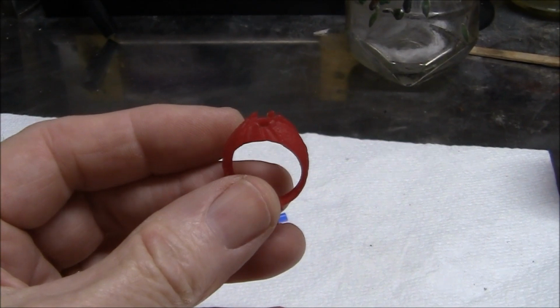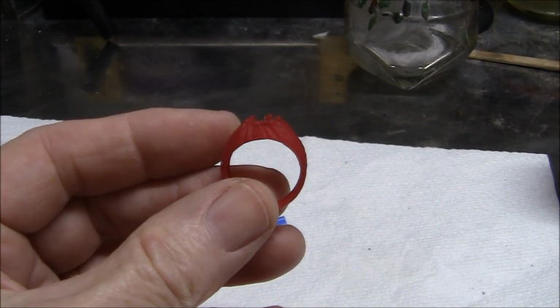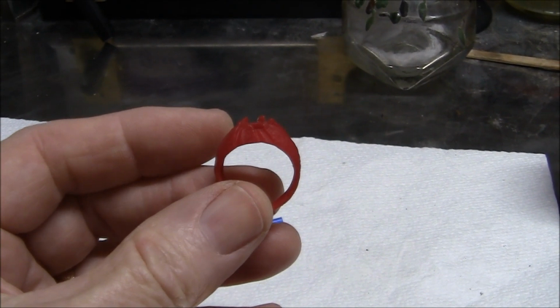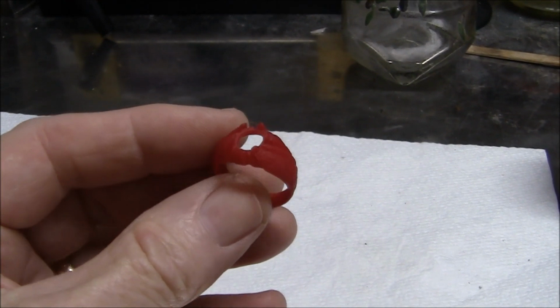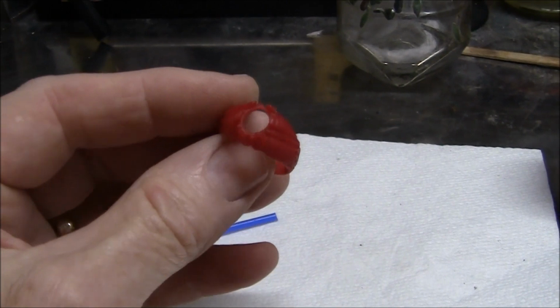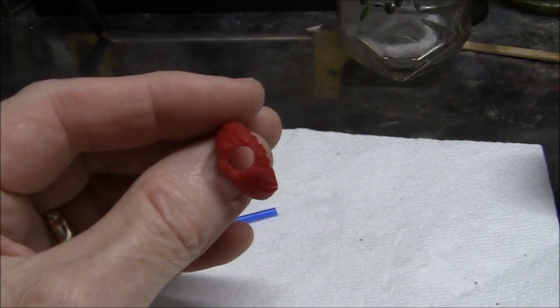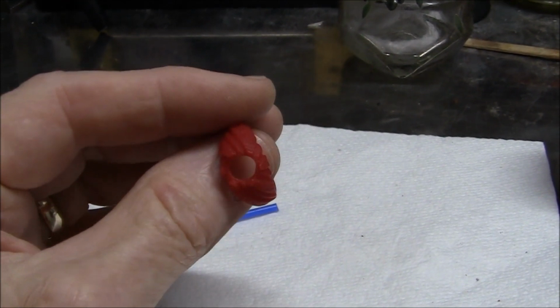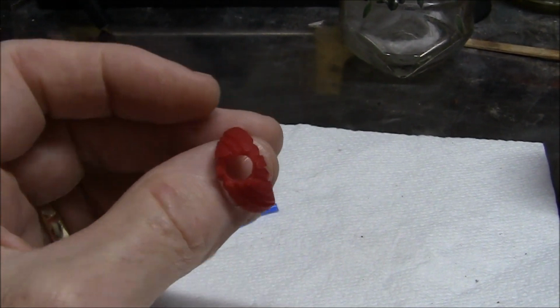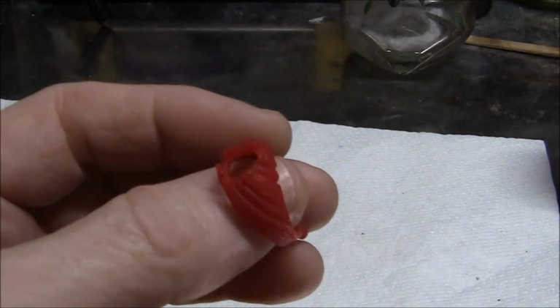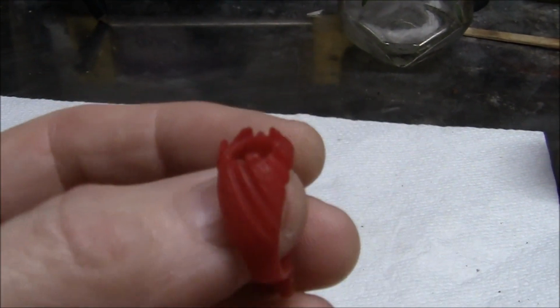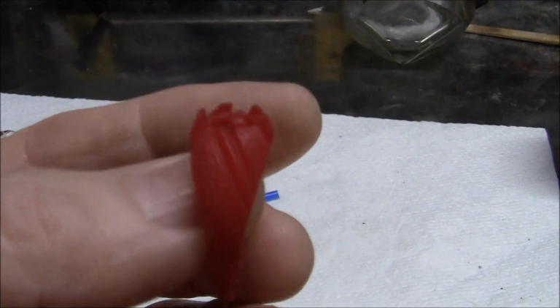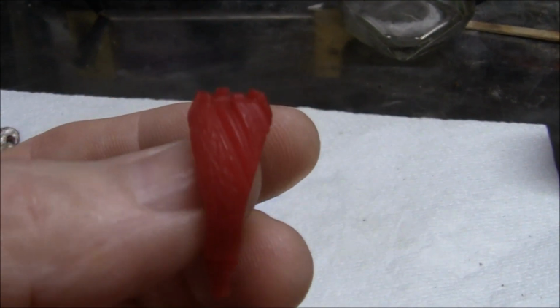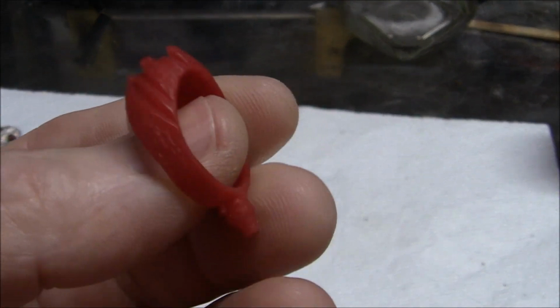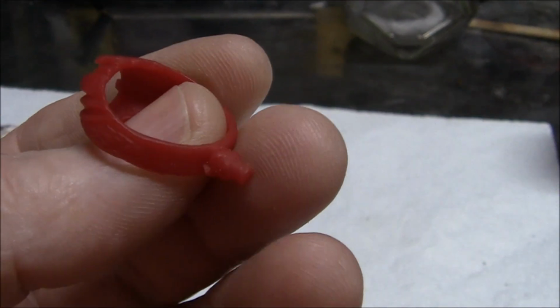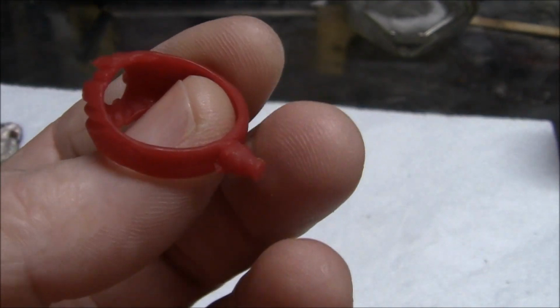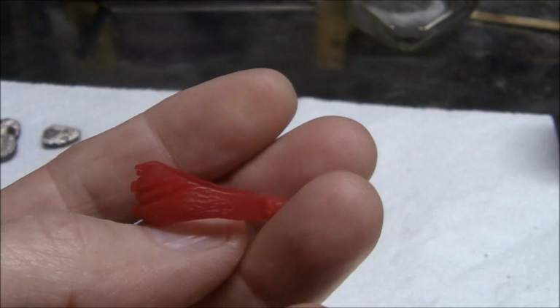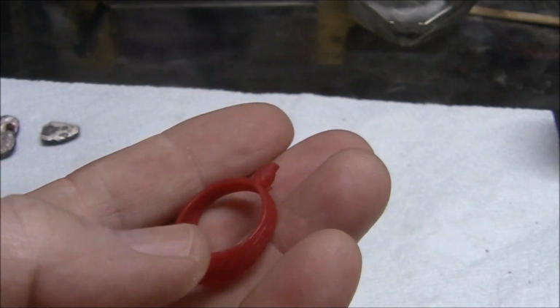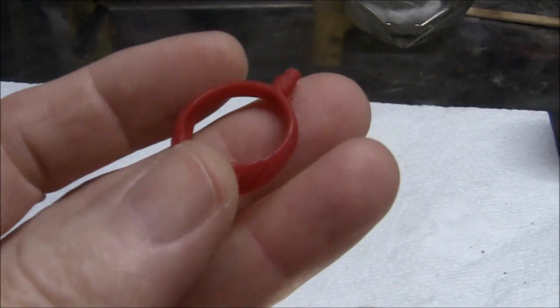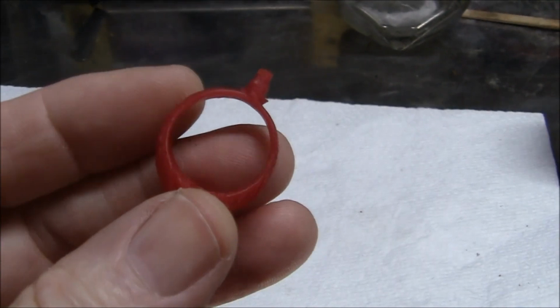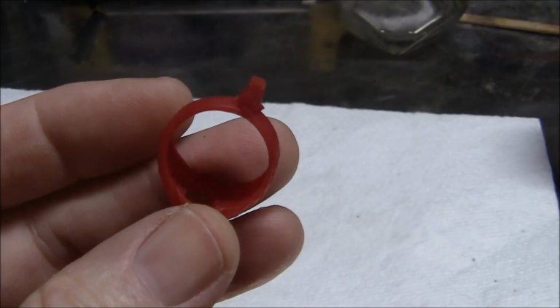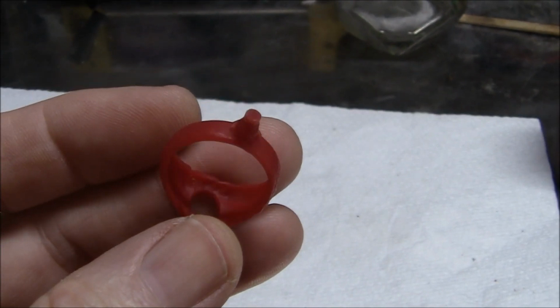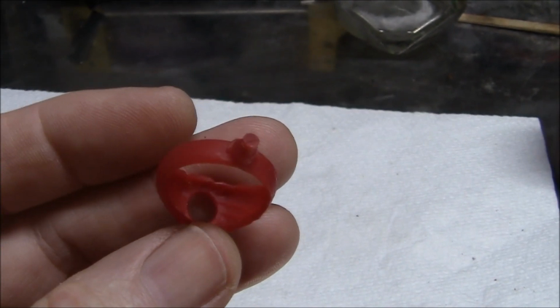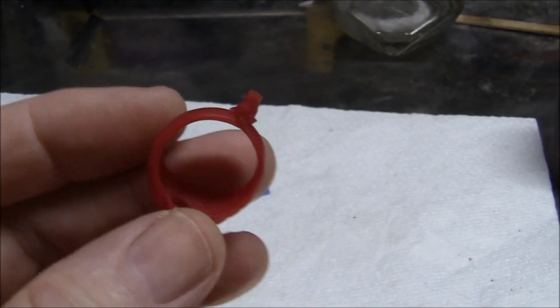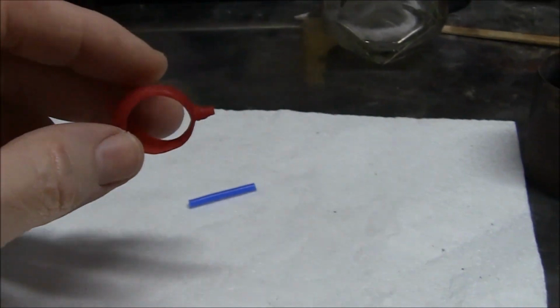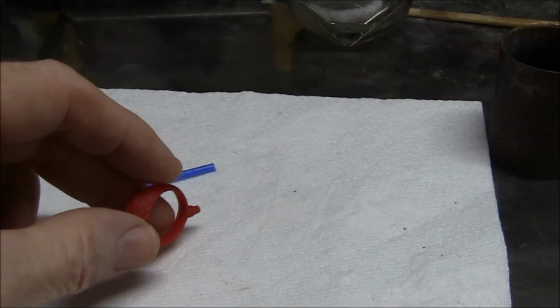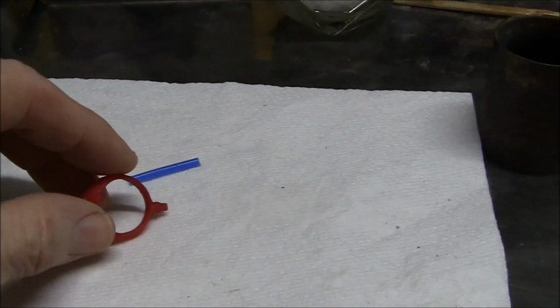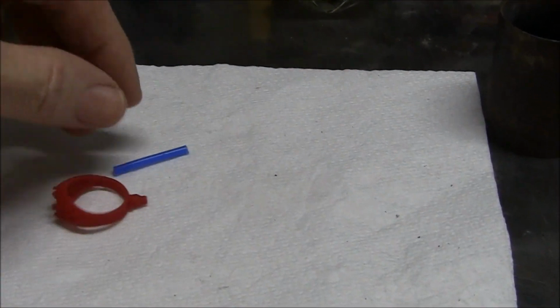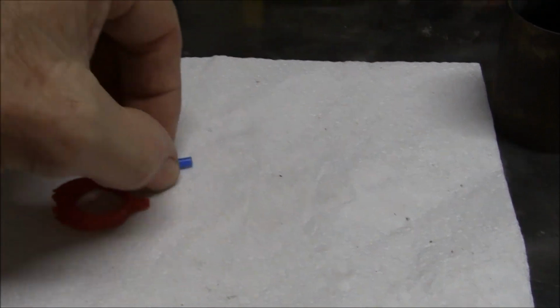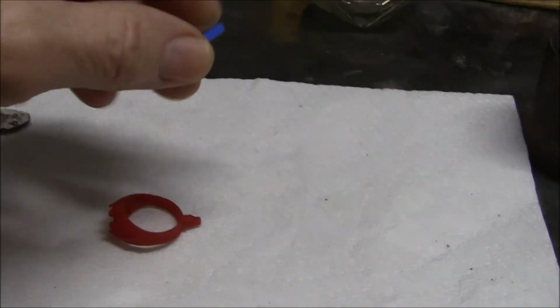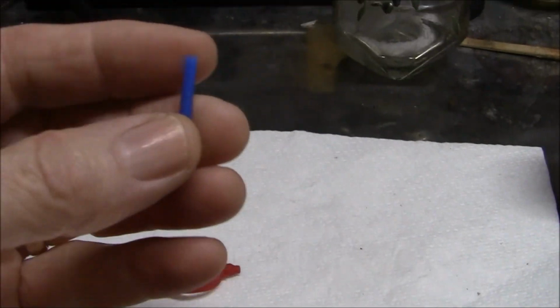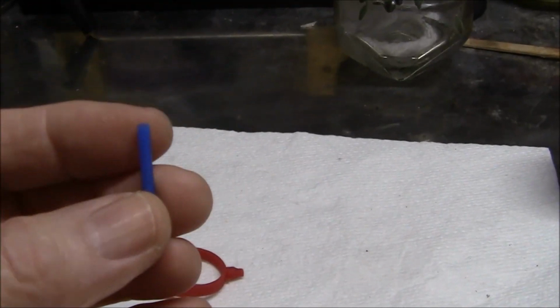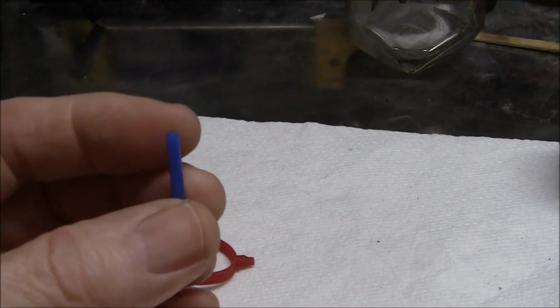Hi viewers, this is Brent and welcome to my channel. This video is about lost wax casting, and what I have to show you is this ring mold.